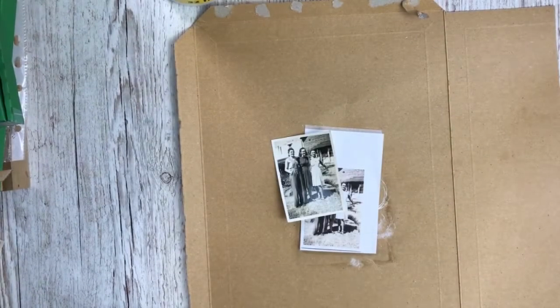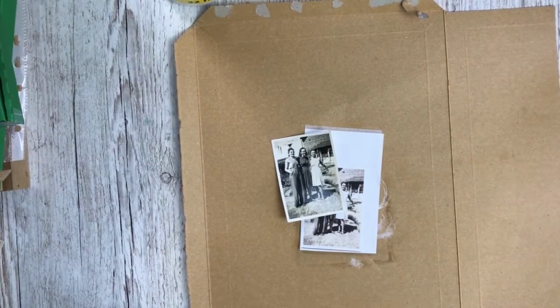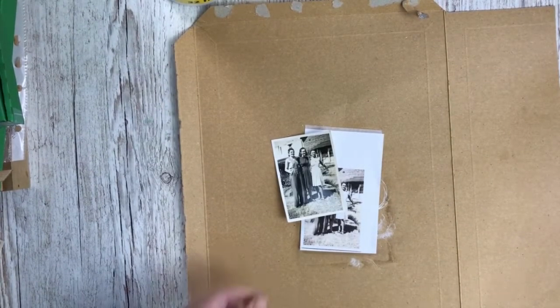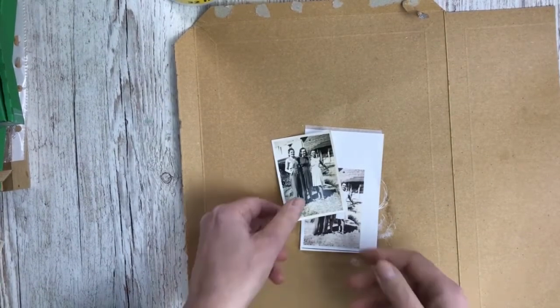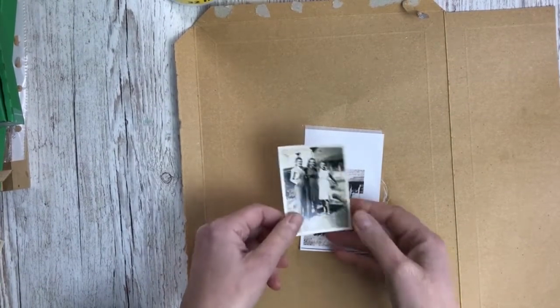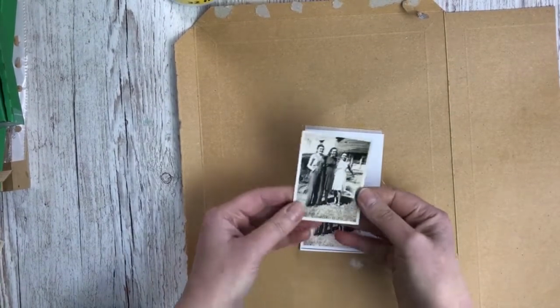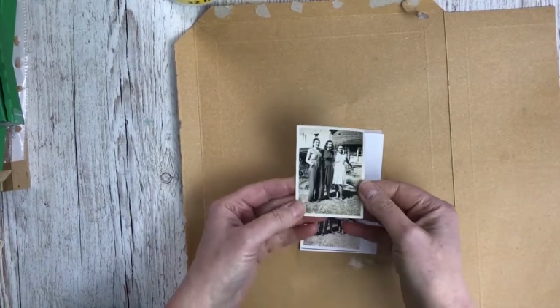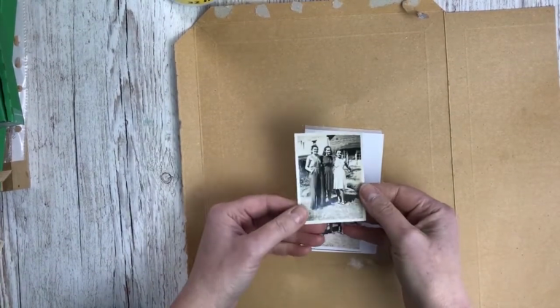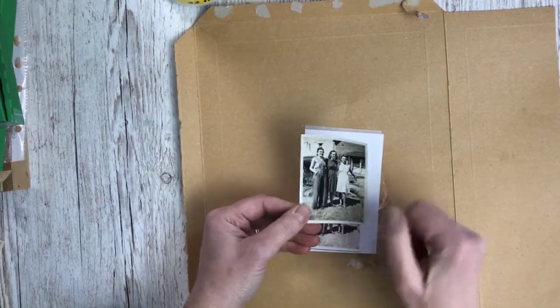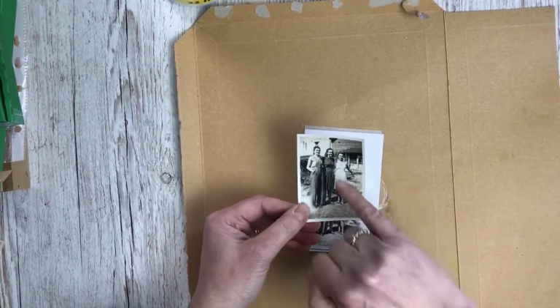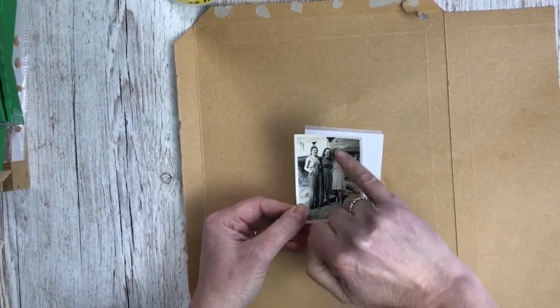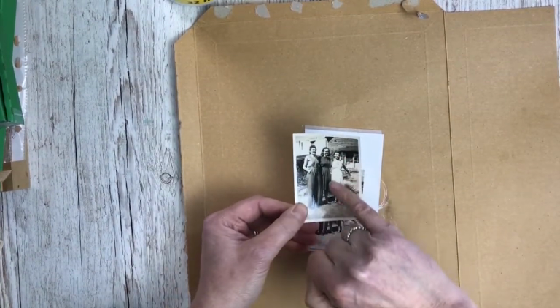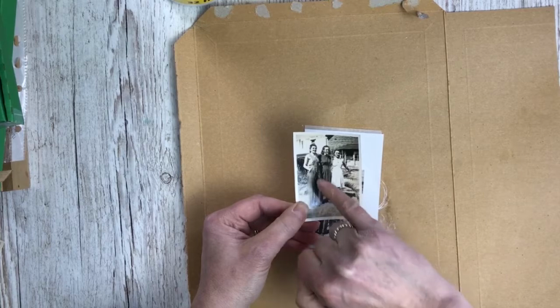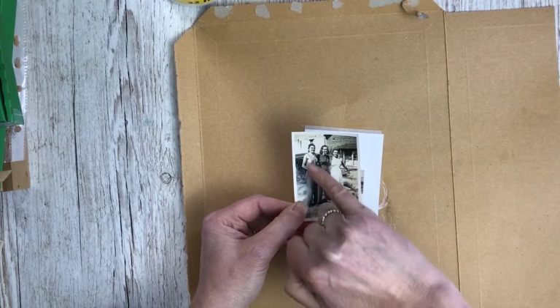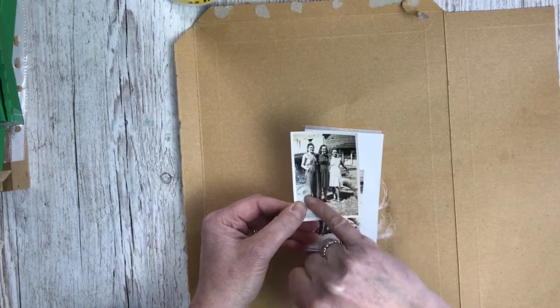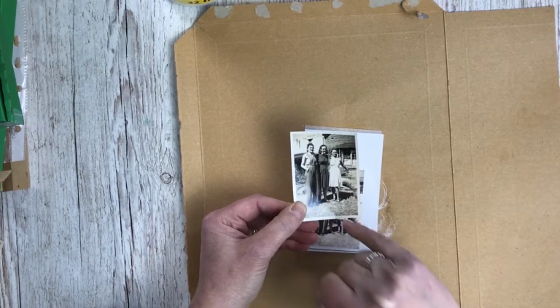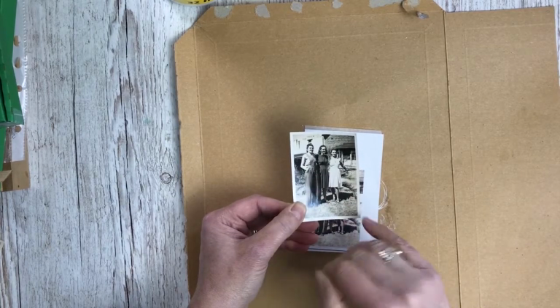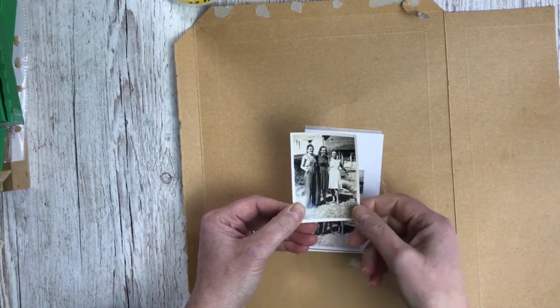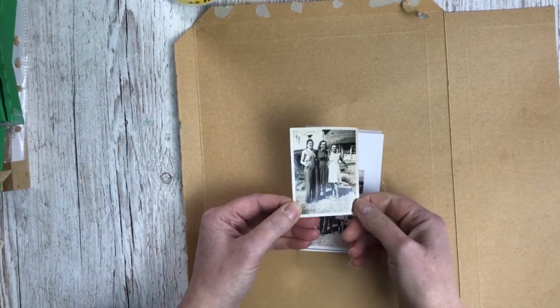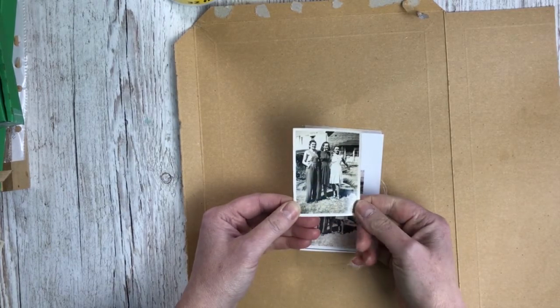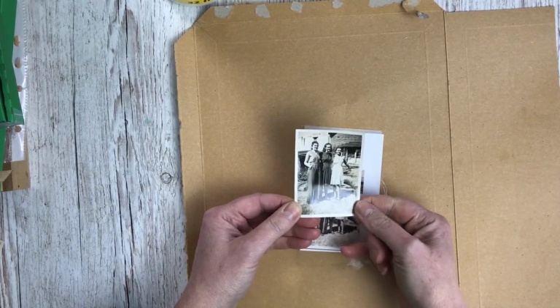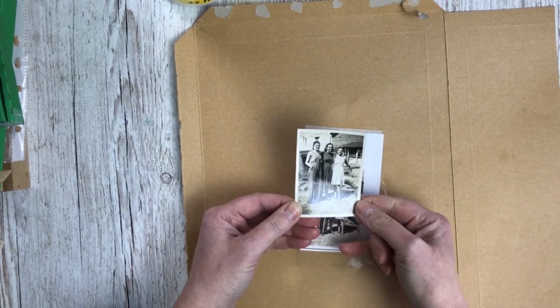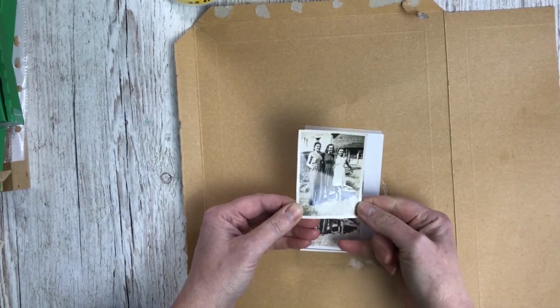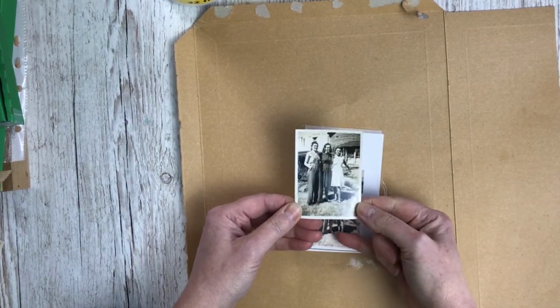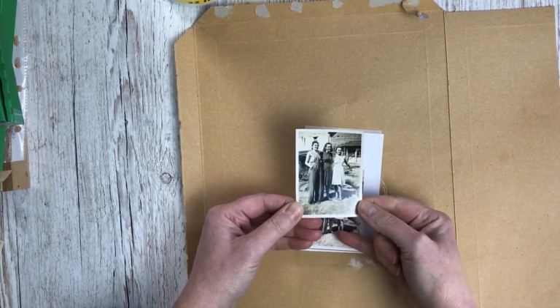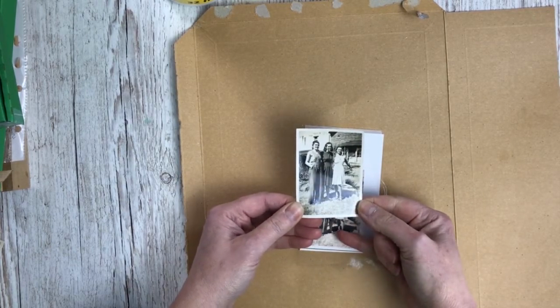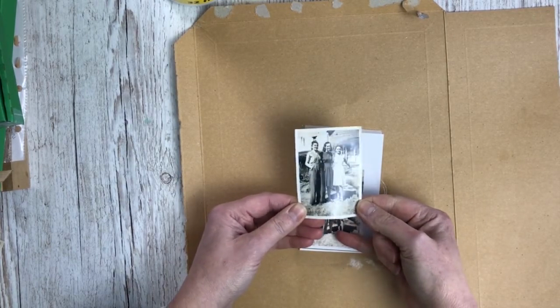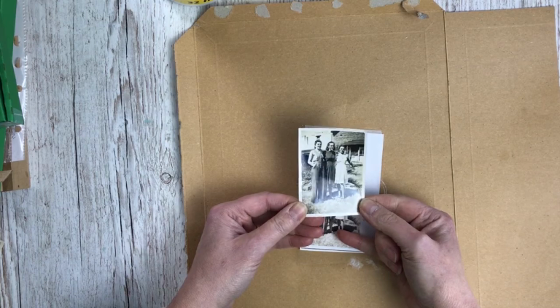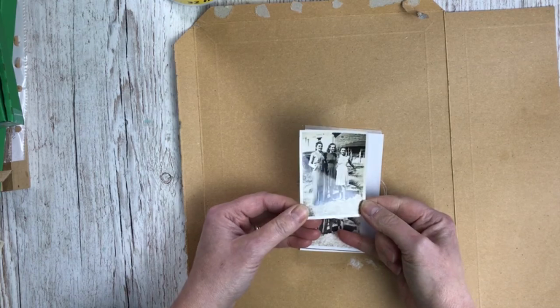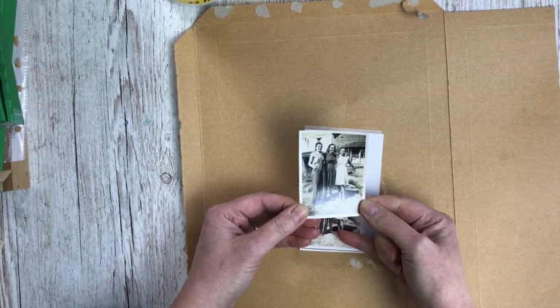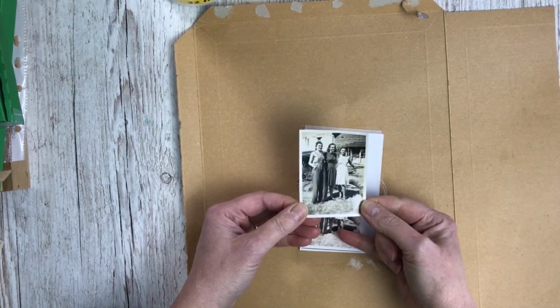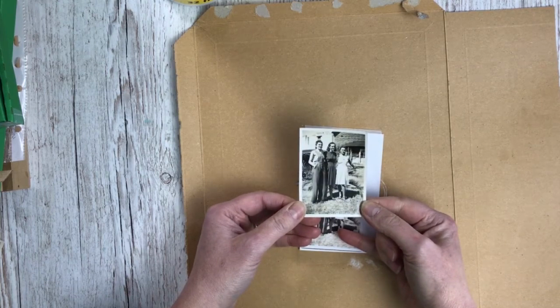I chose this photograph — it's got a nice contrast of dark and light, so it should show up quite well when it's printed onto the tissue and put around a pencil.